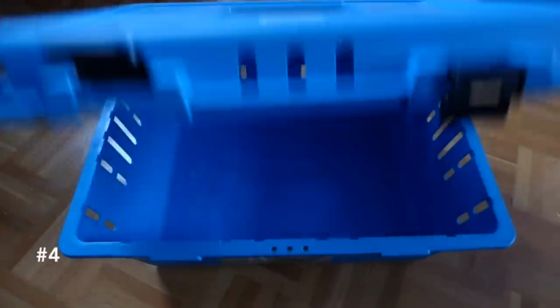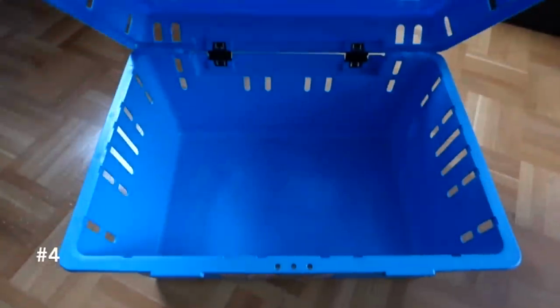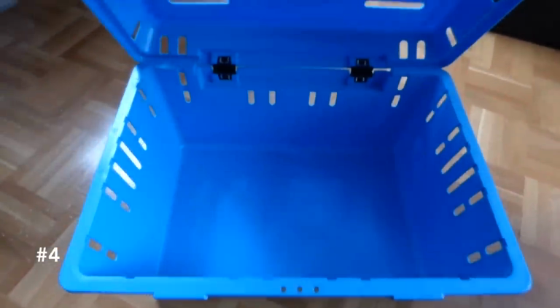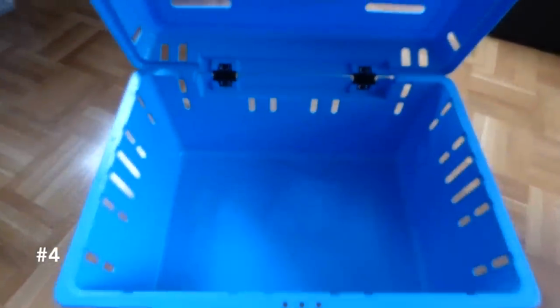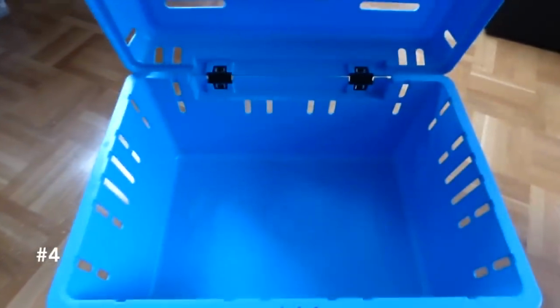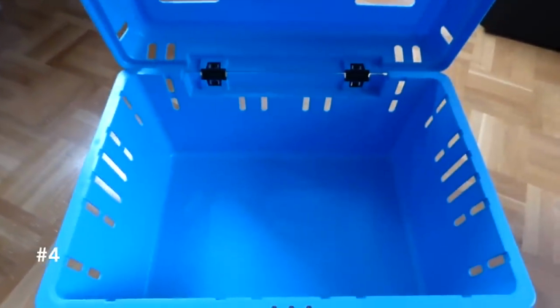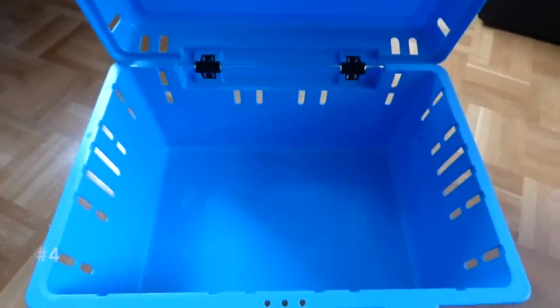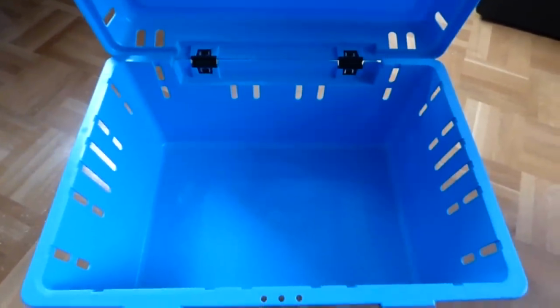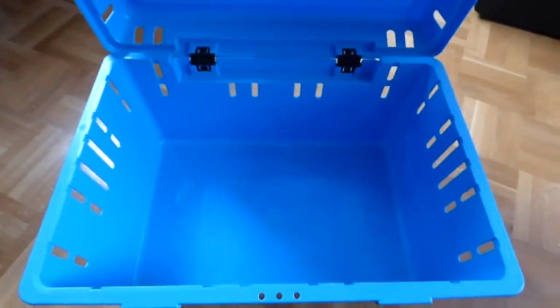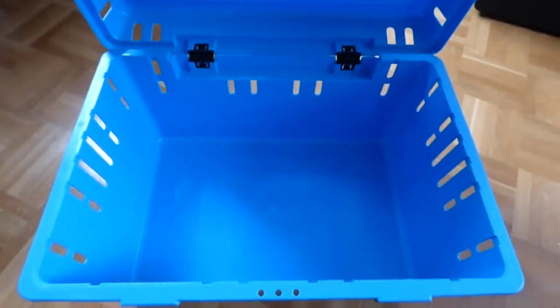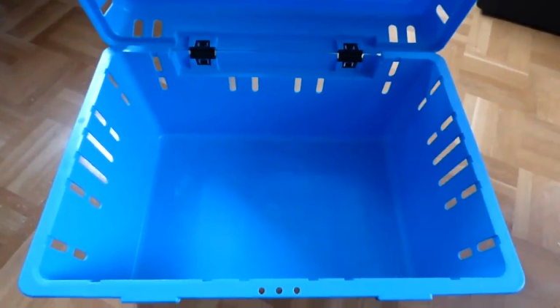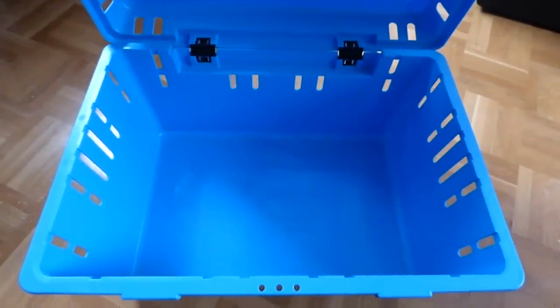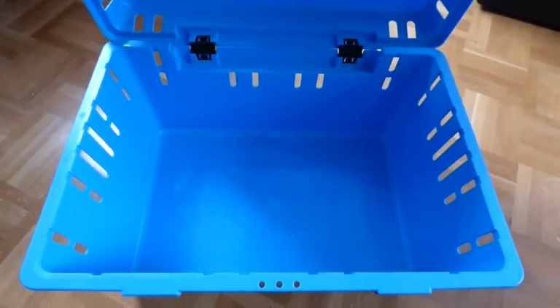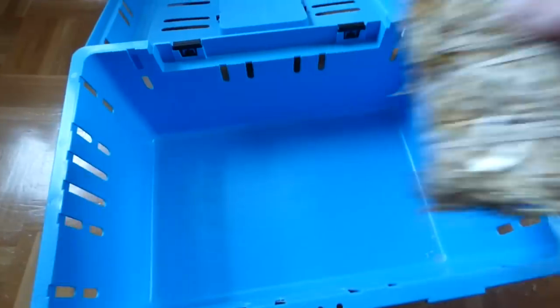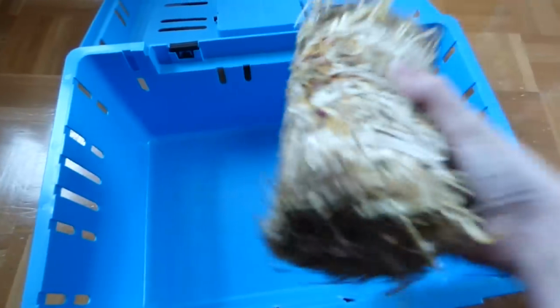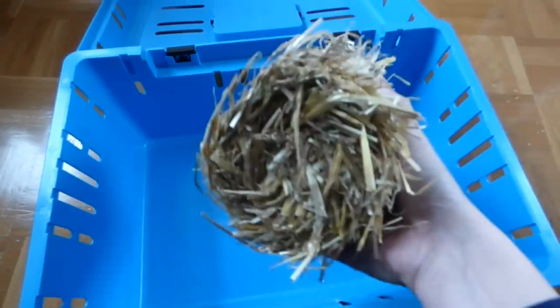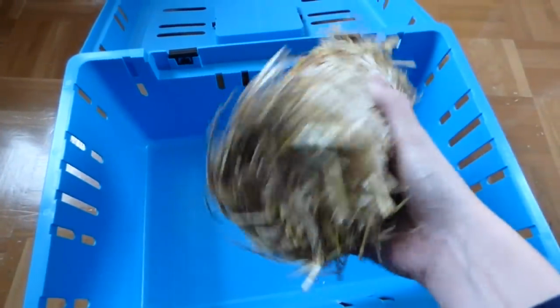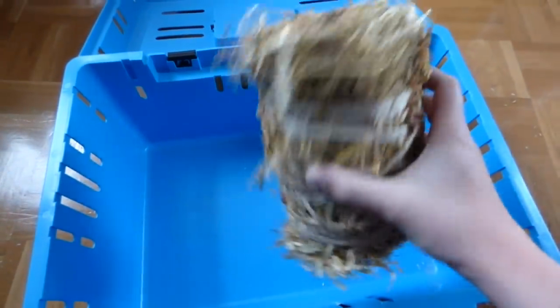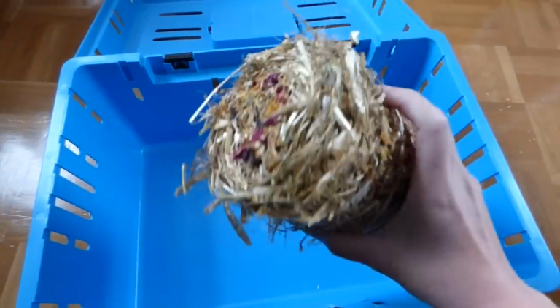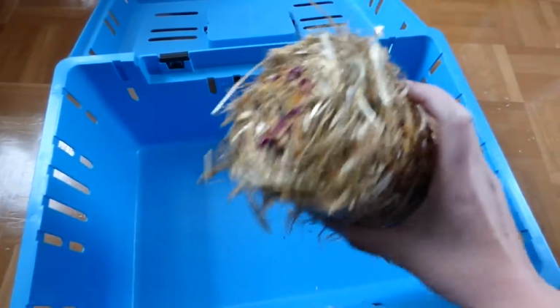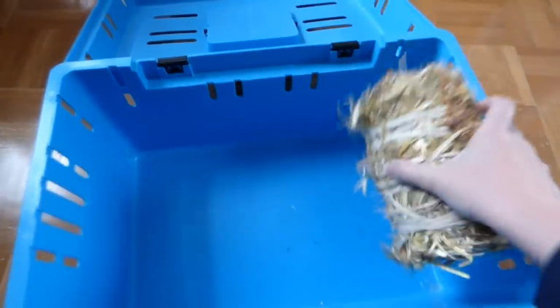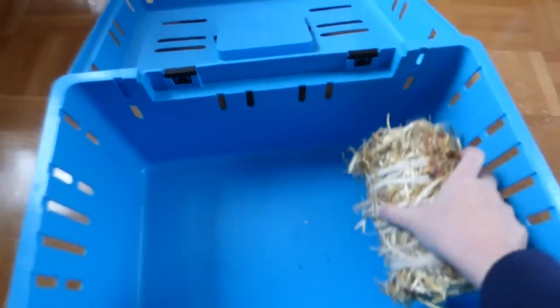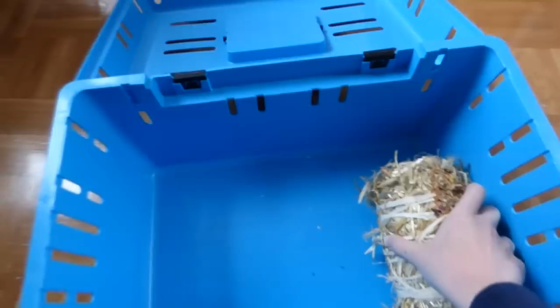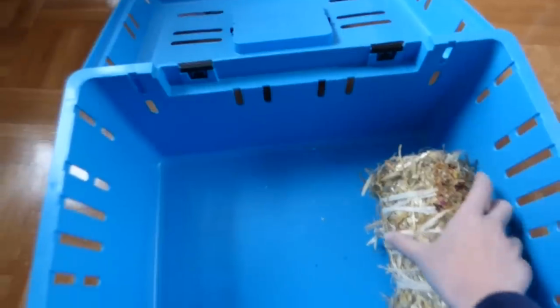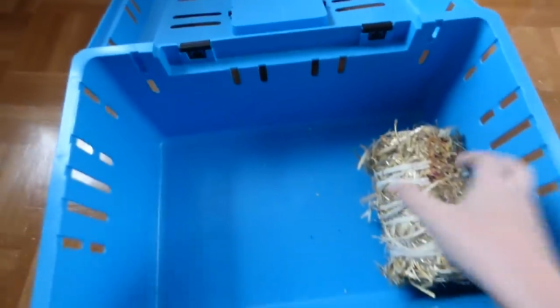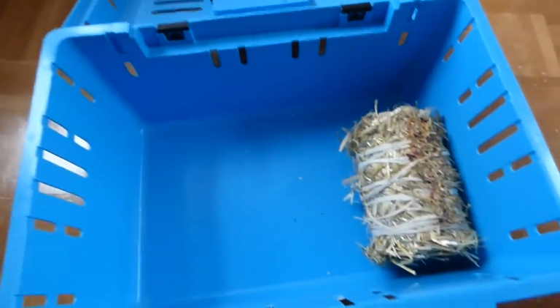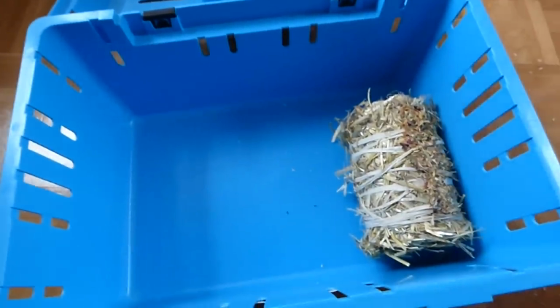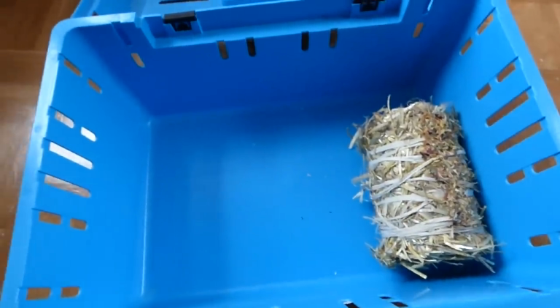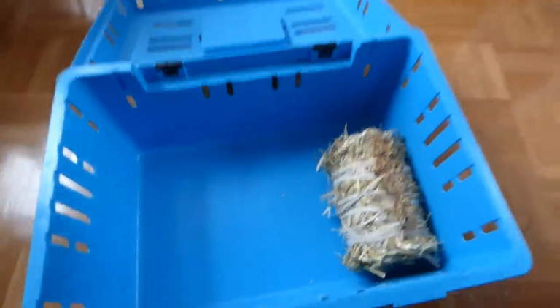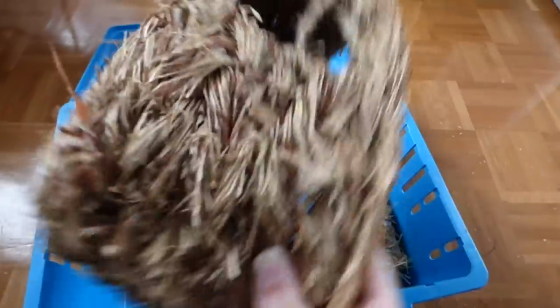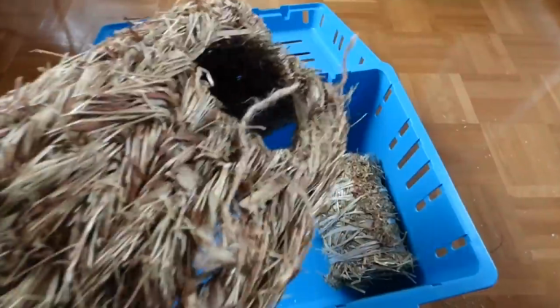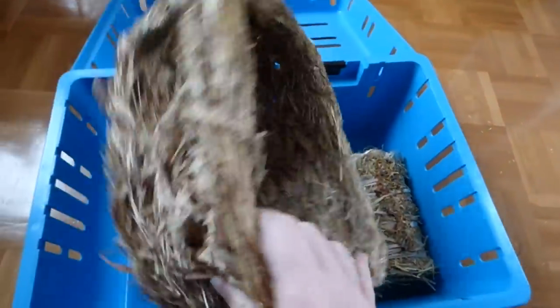Your pet caddy is only used for taking your guinea pigs to the vet, so it lies around unused for most of the time. You can store guinea pig items you bought but haven't used, or supplies that make a mess, in there. It saves space and looks more organized.